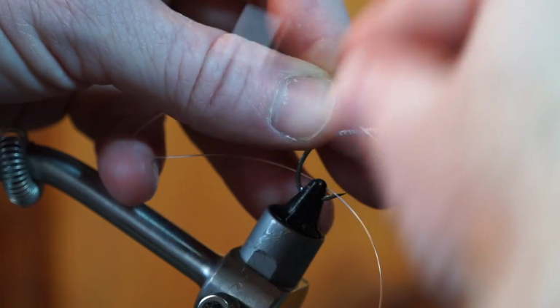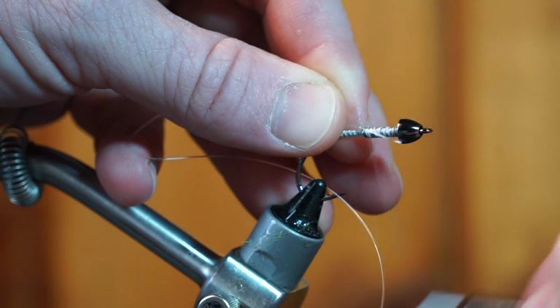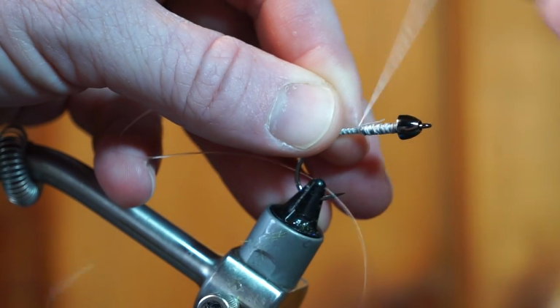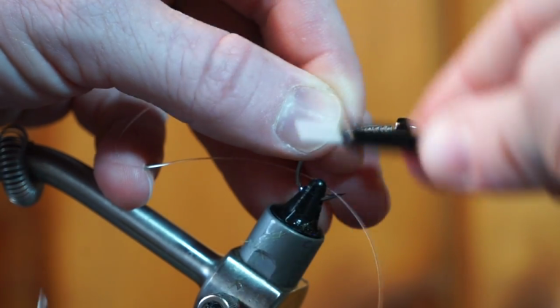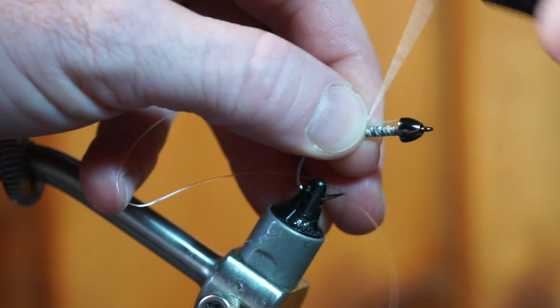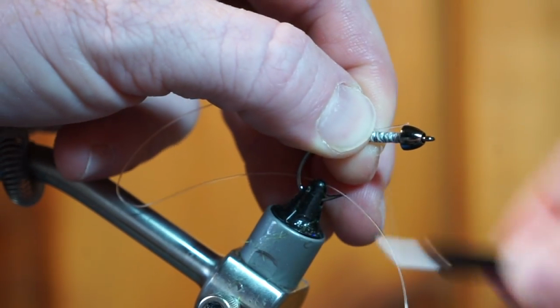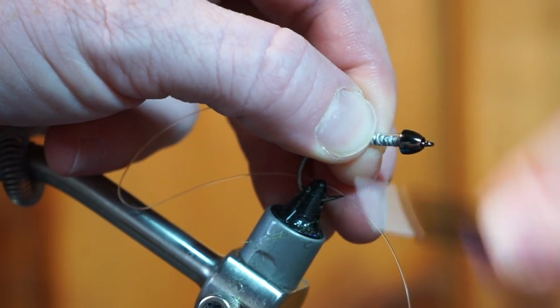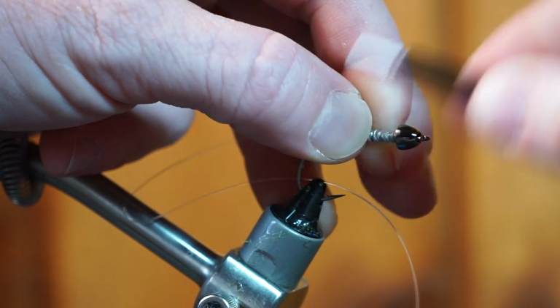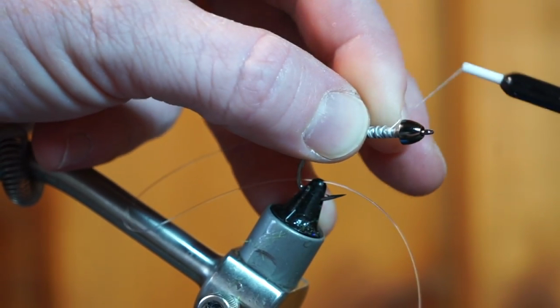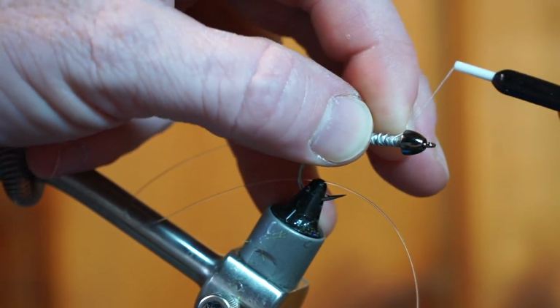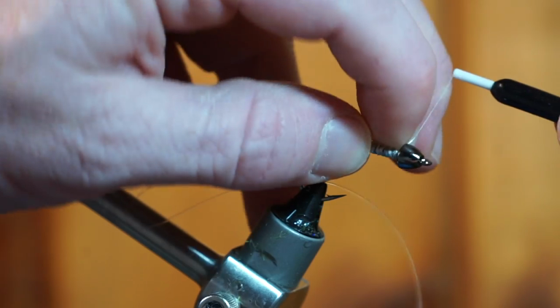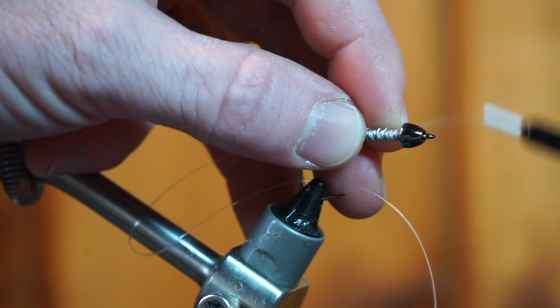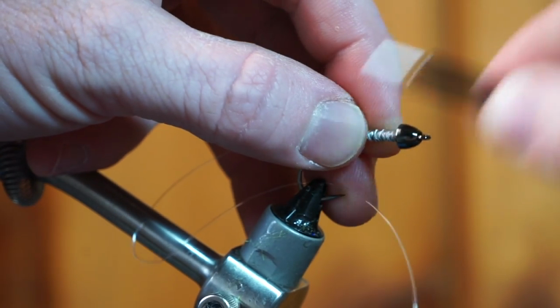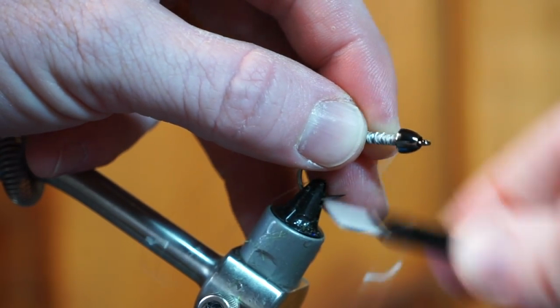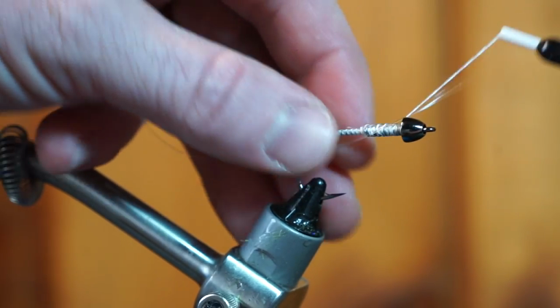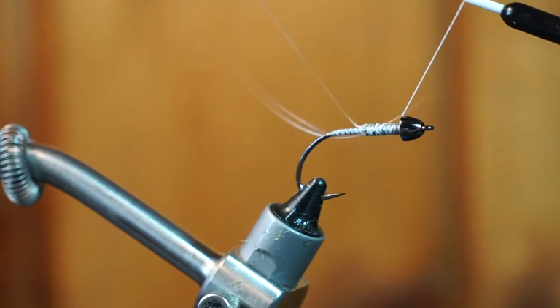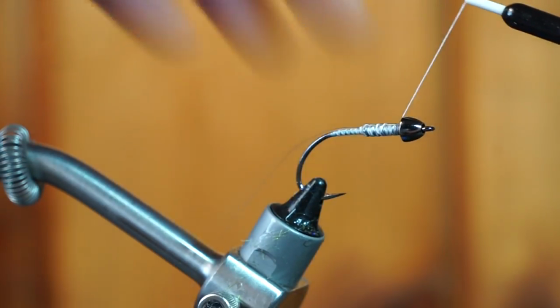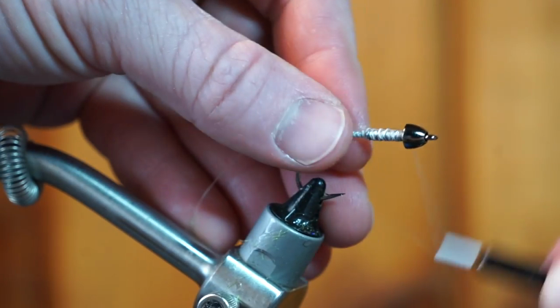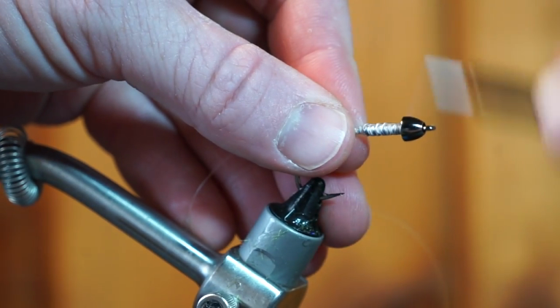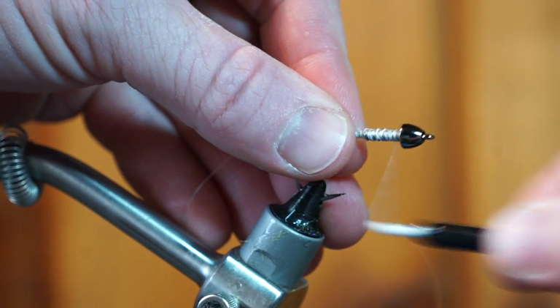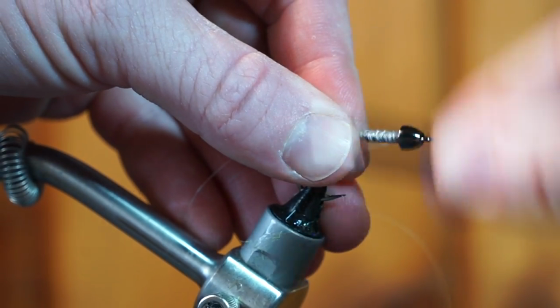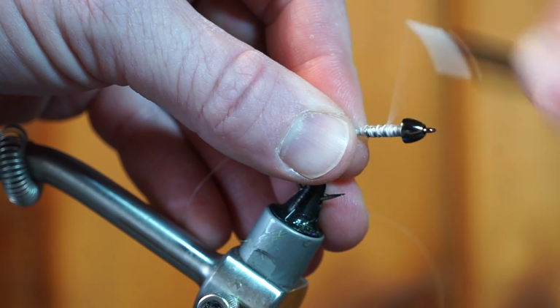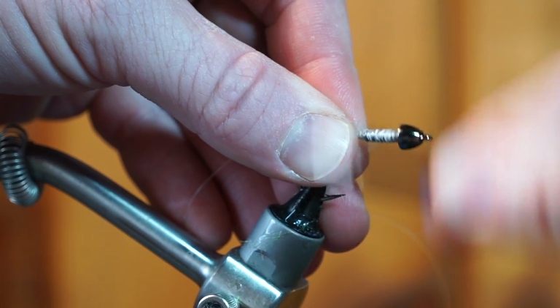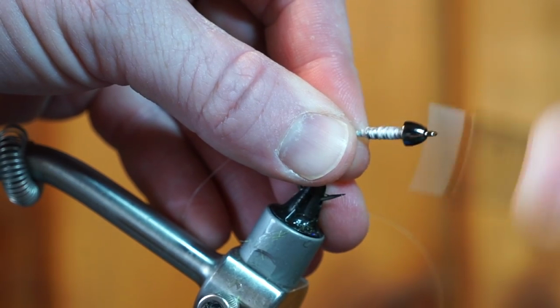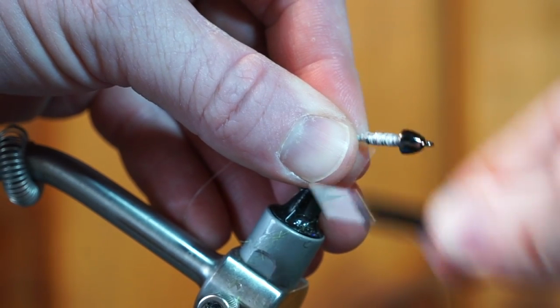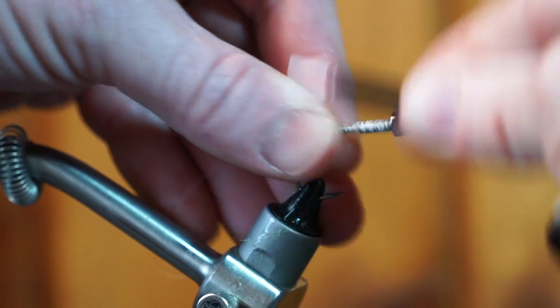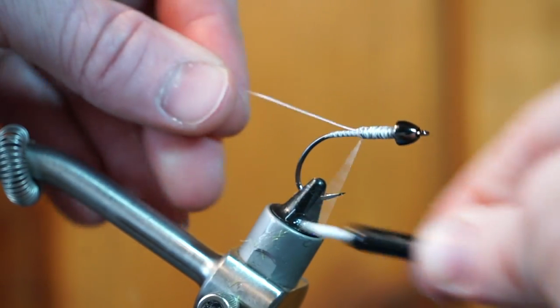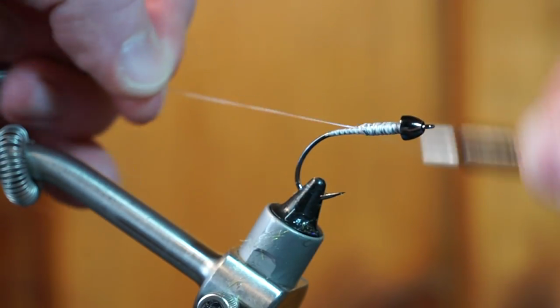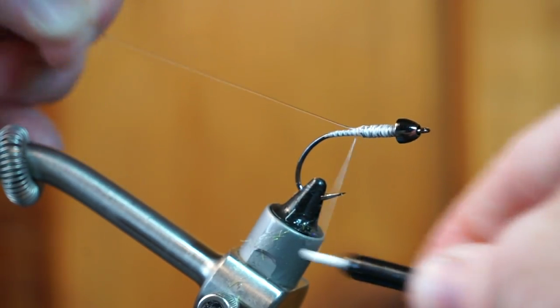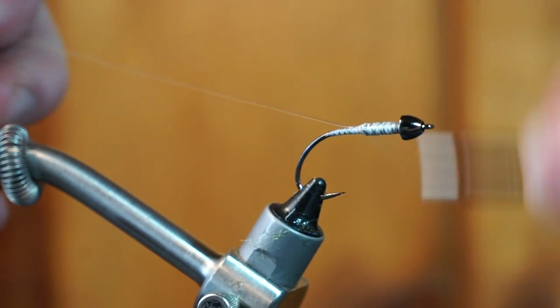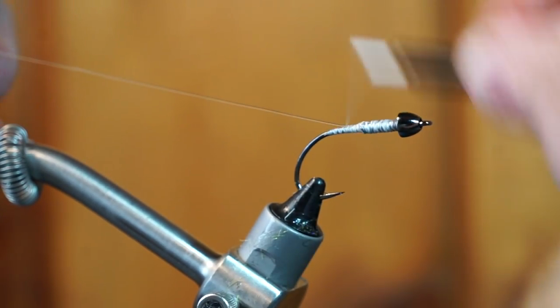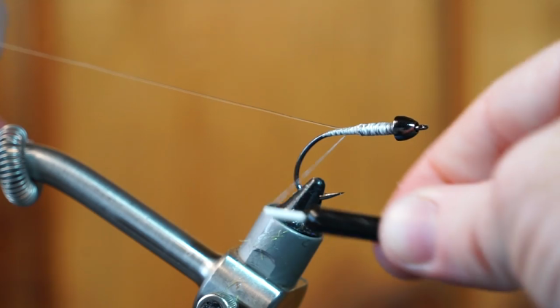Now take some 15-25 pound fluorocarbon or monofilament fishing line and tie it in extending the entire hook shank. You might want to tie it in doubled up on itself if you really want to make sure it stays secure.